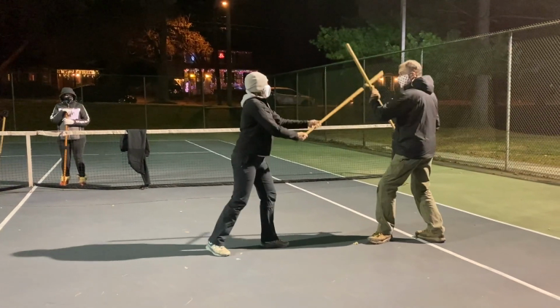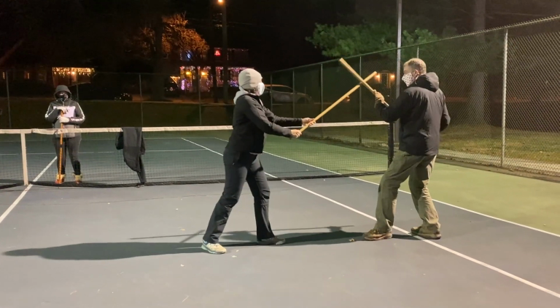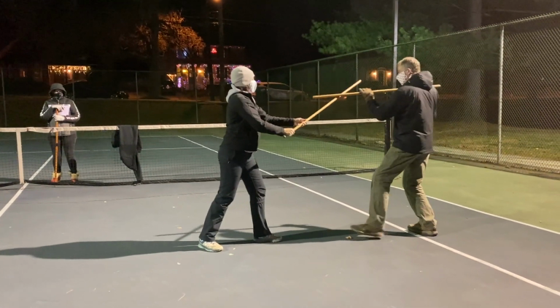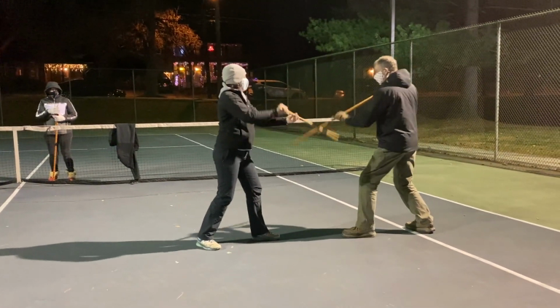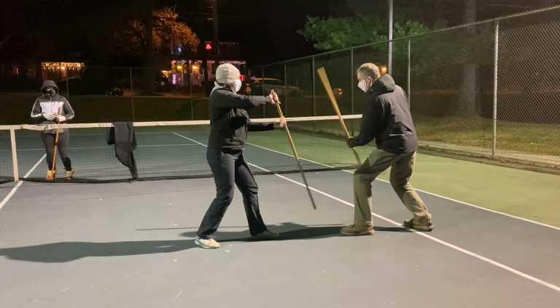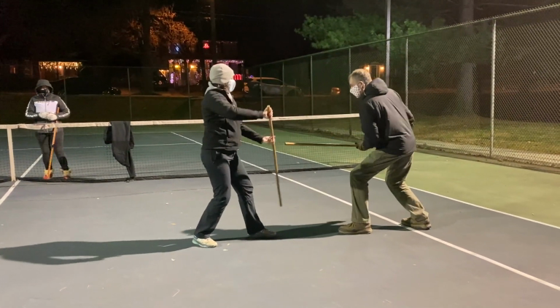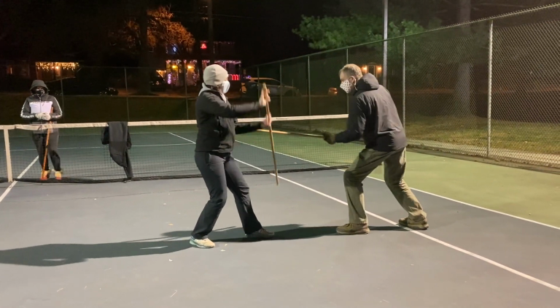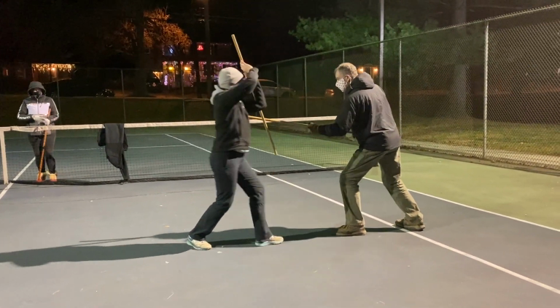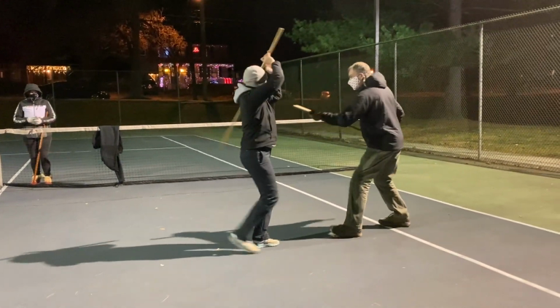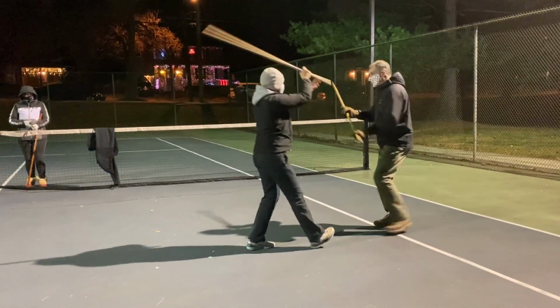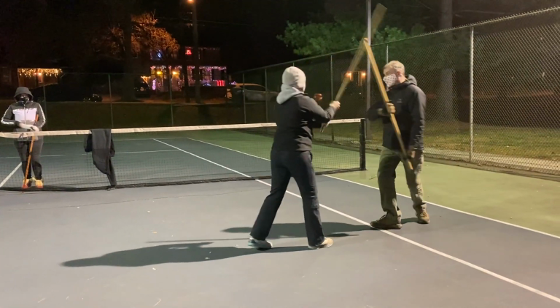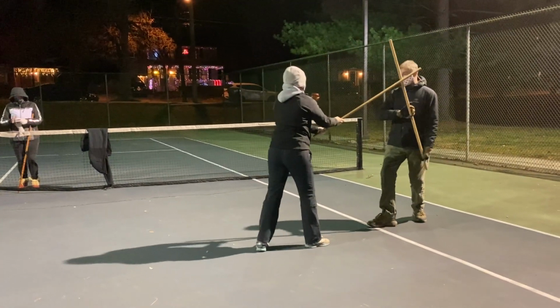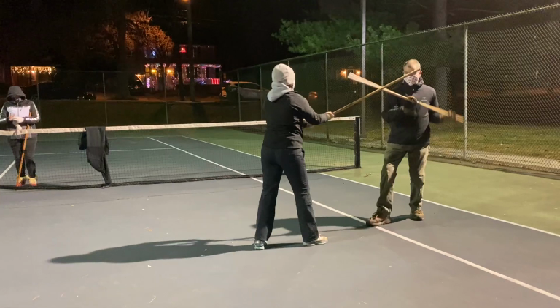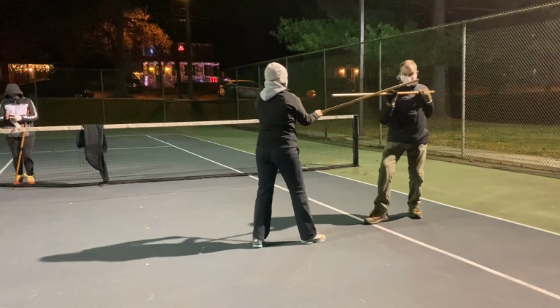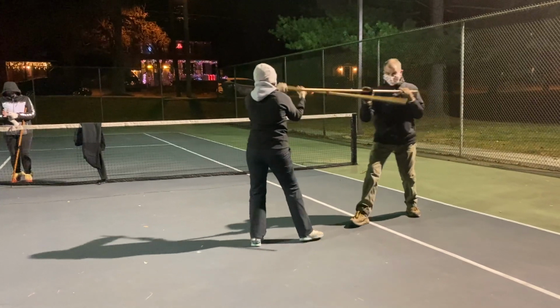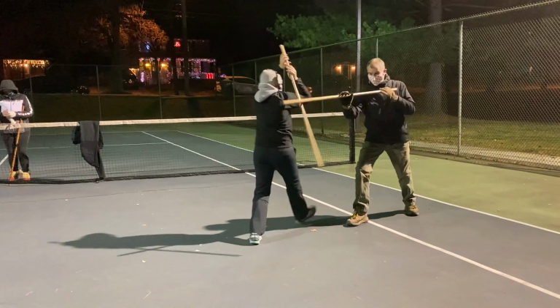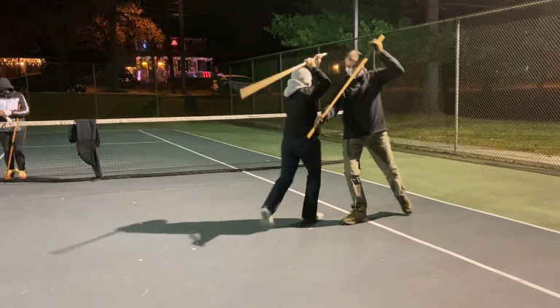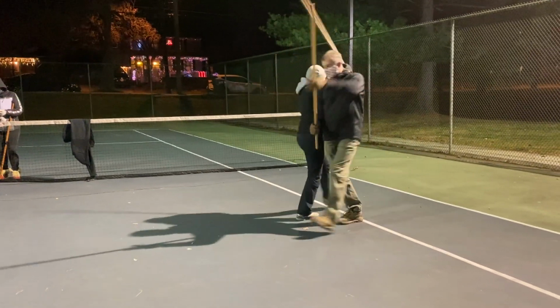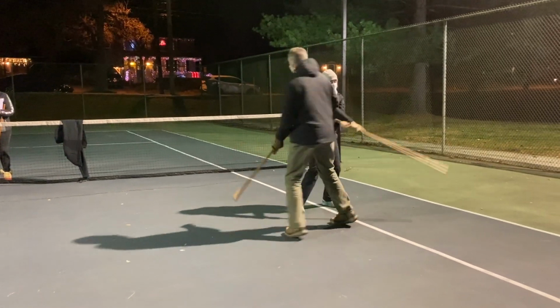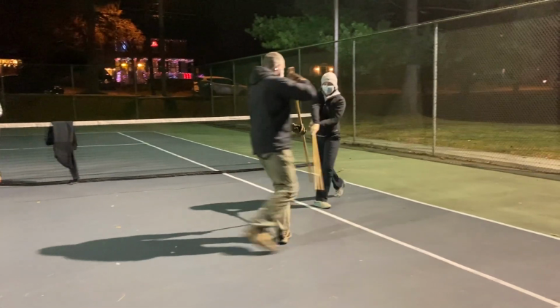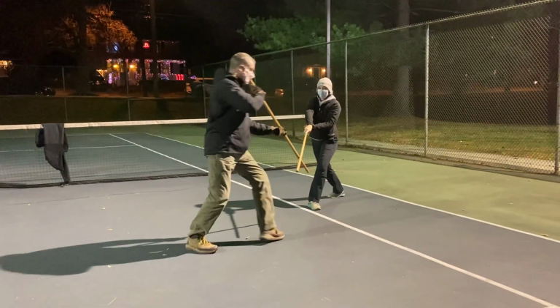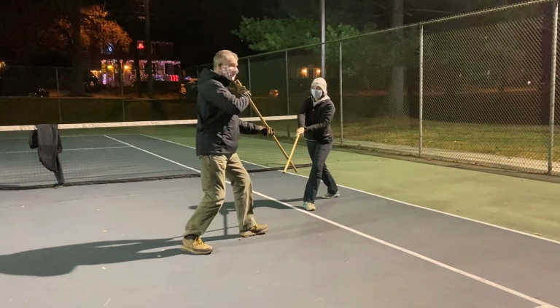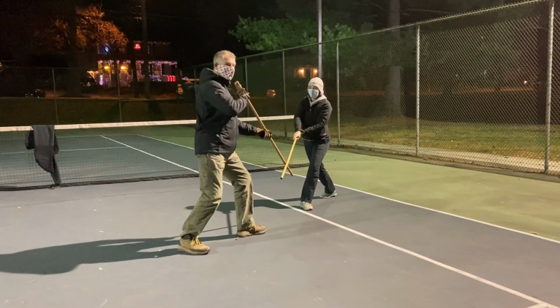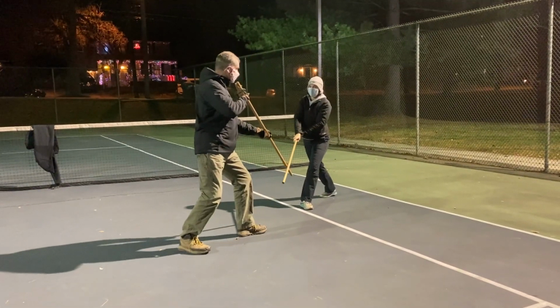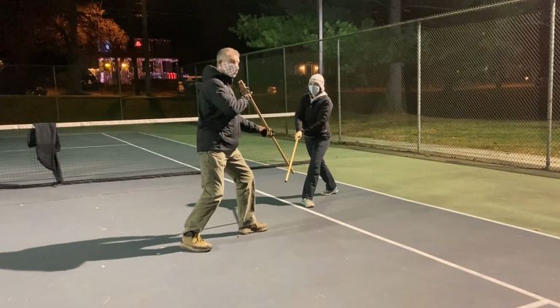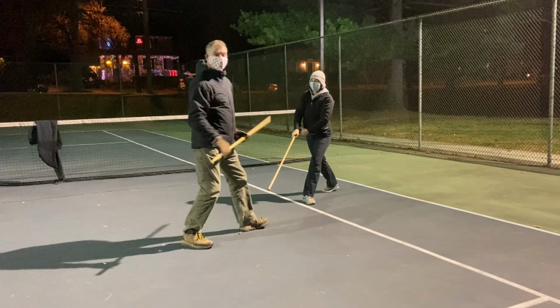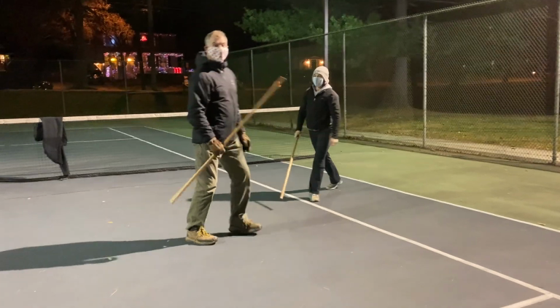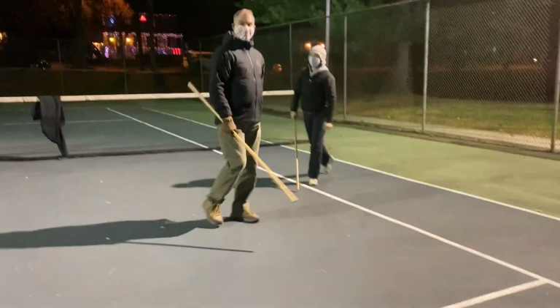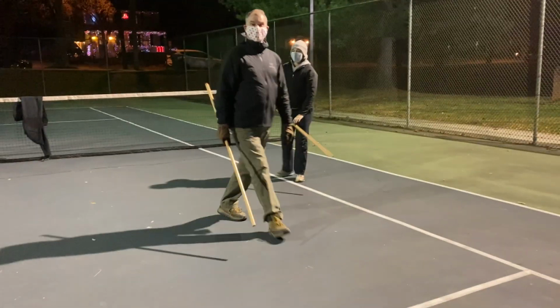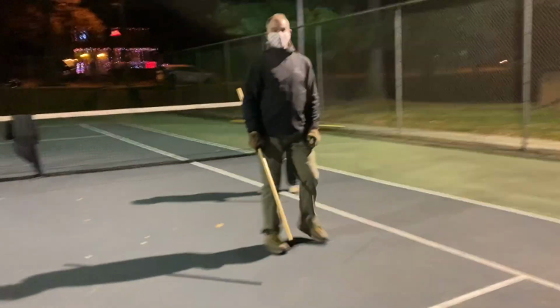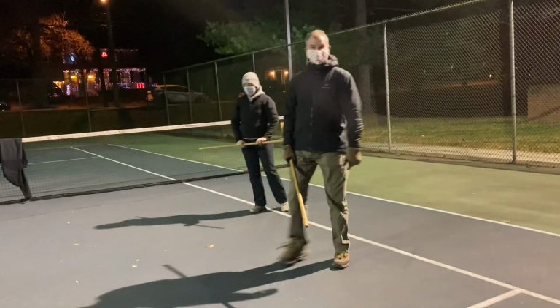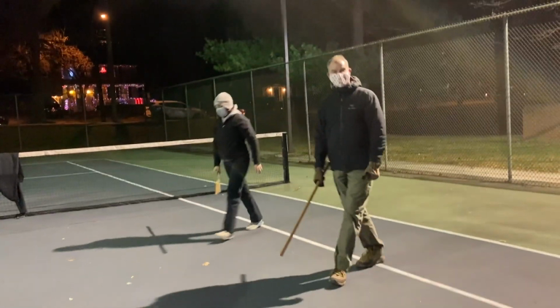Block first, paso, feet, block first, fold. Okay.